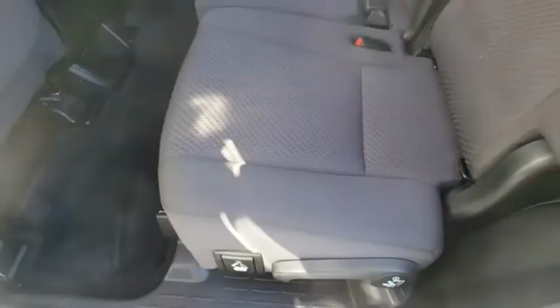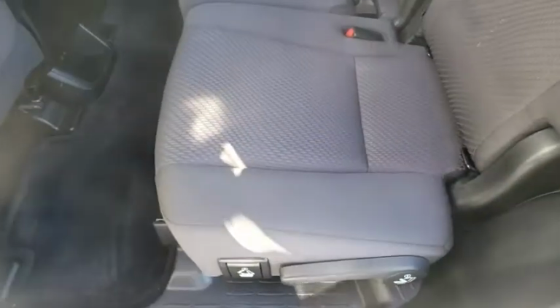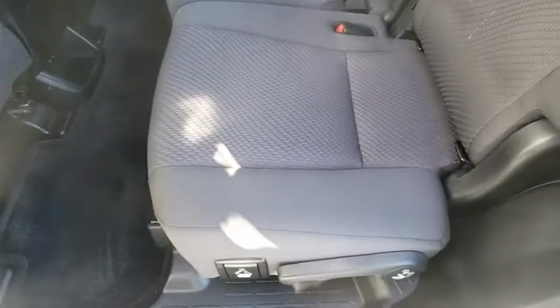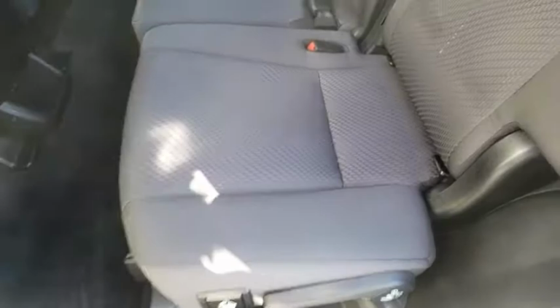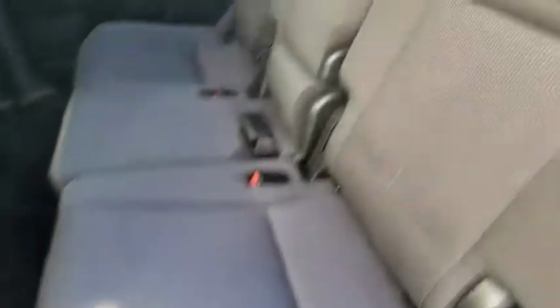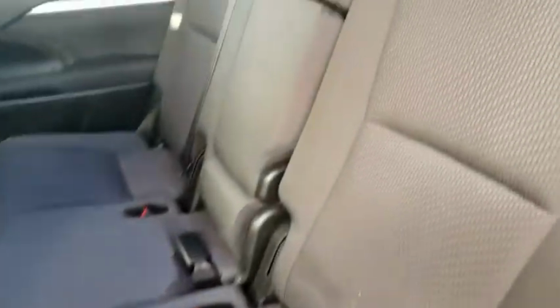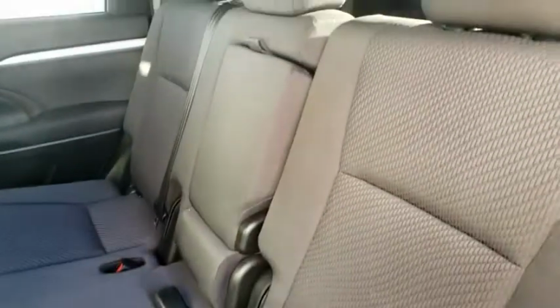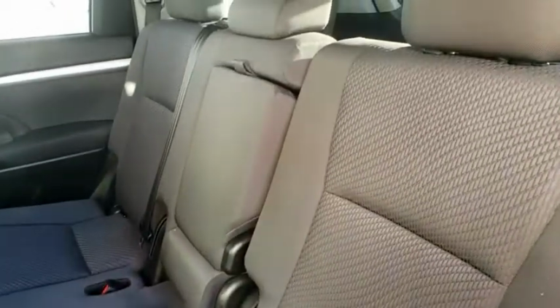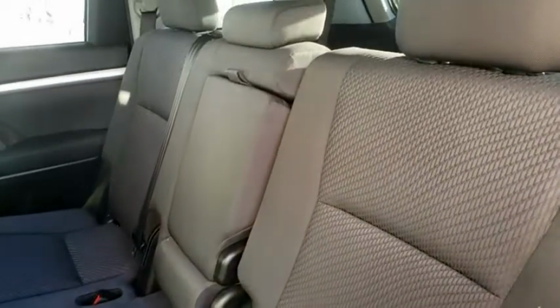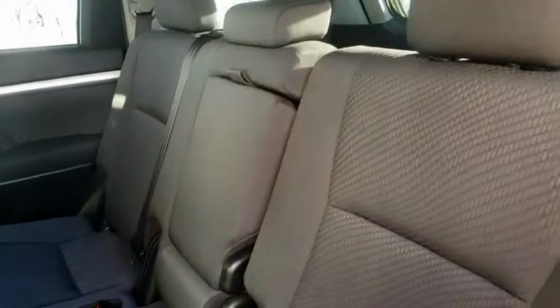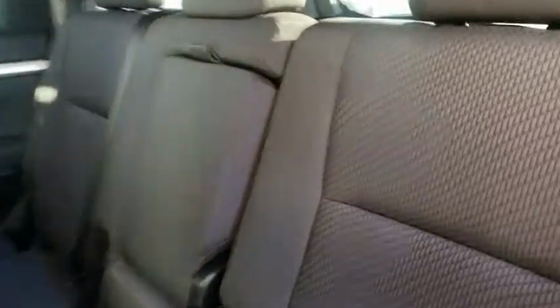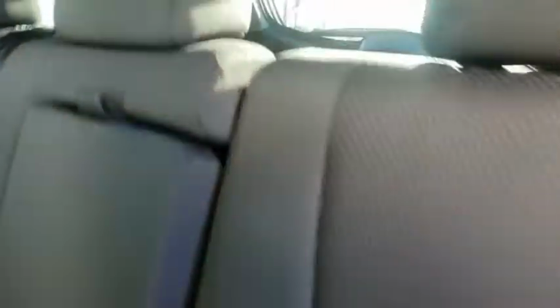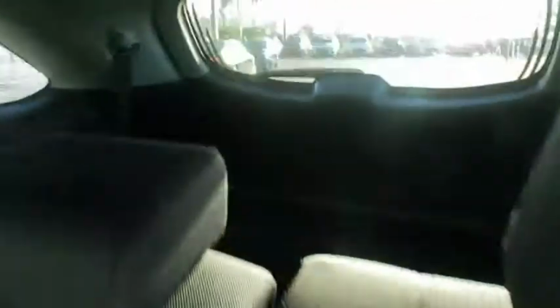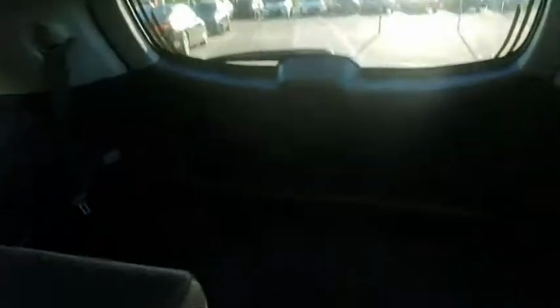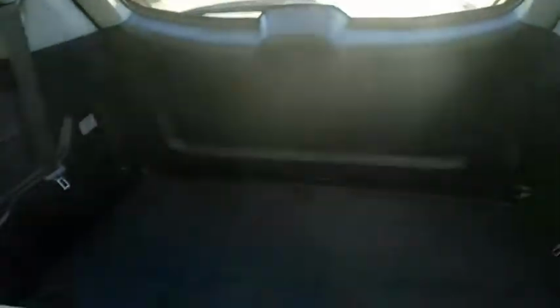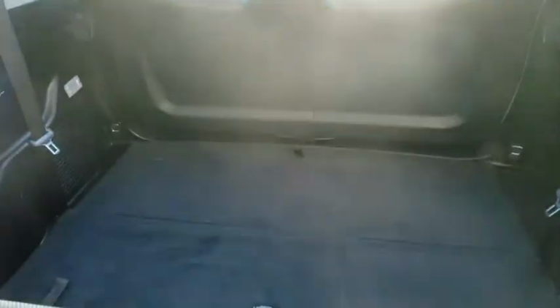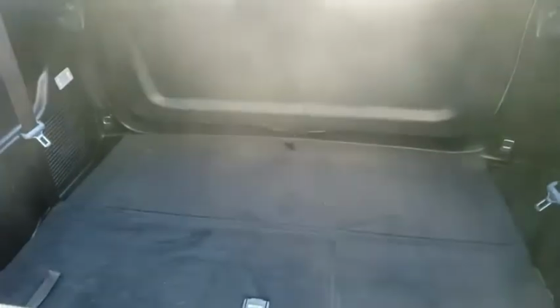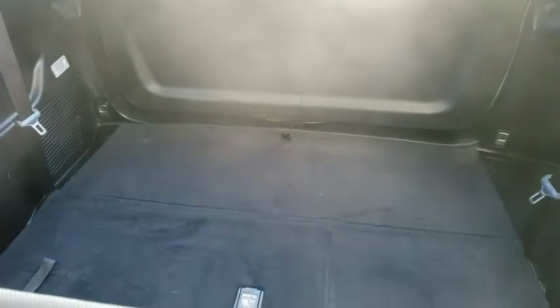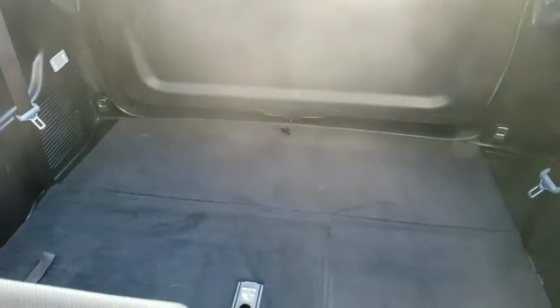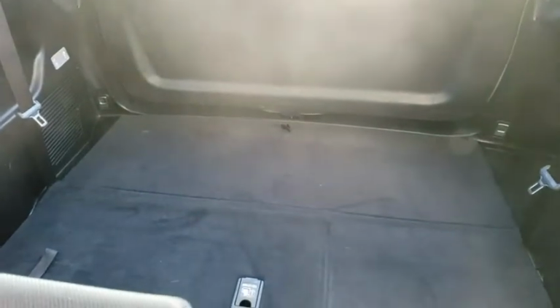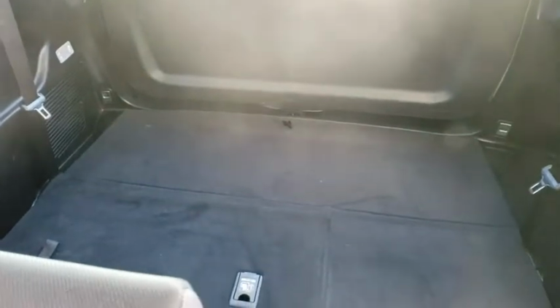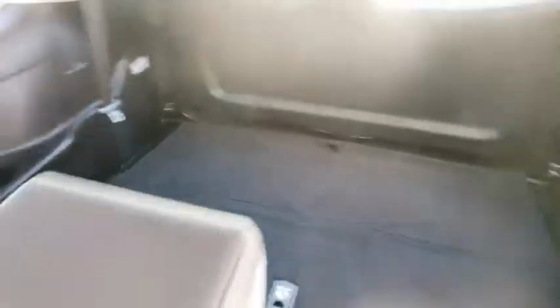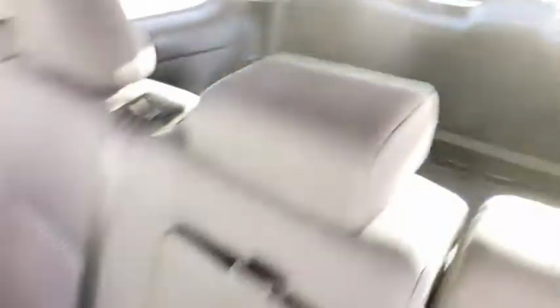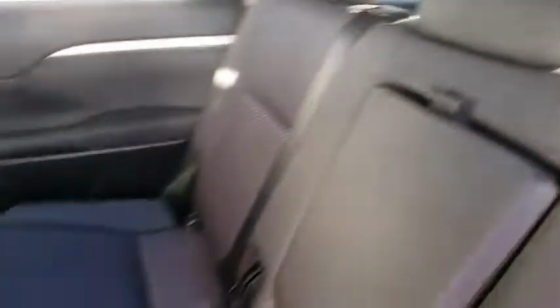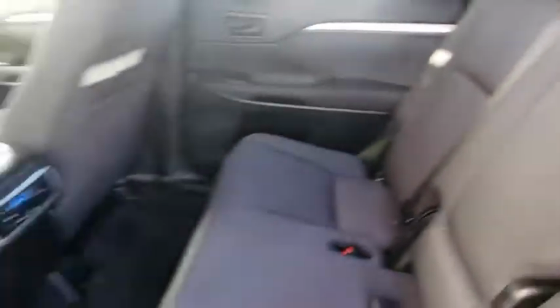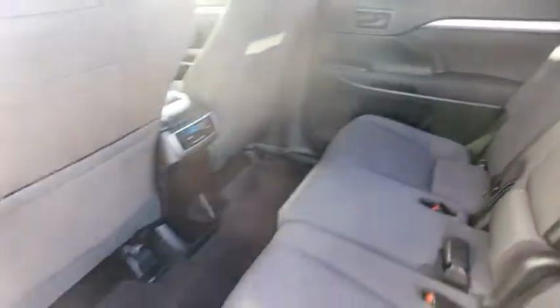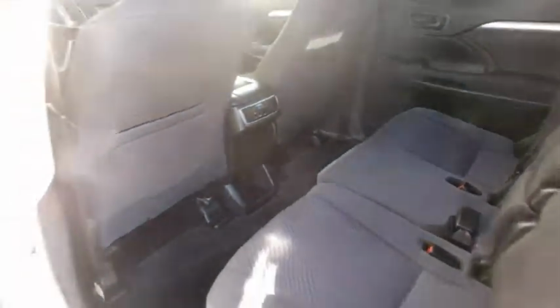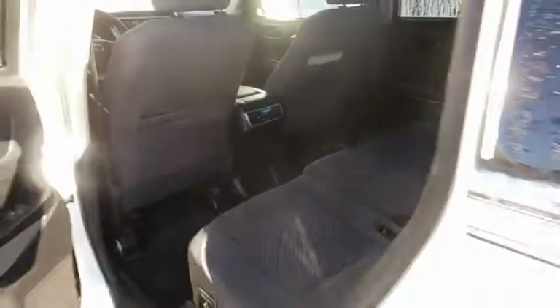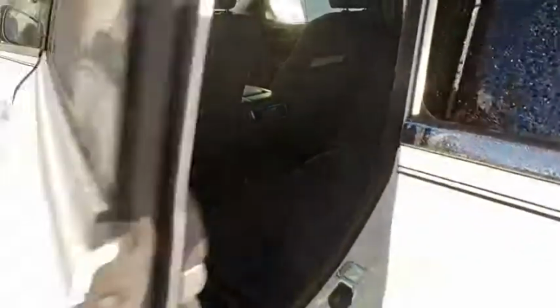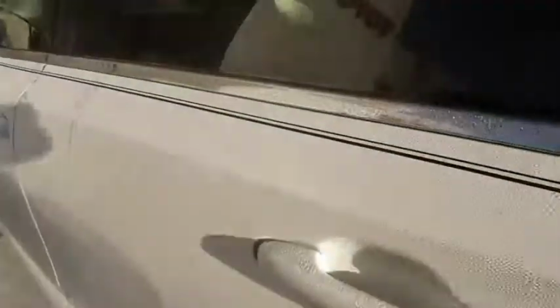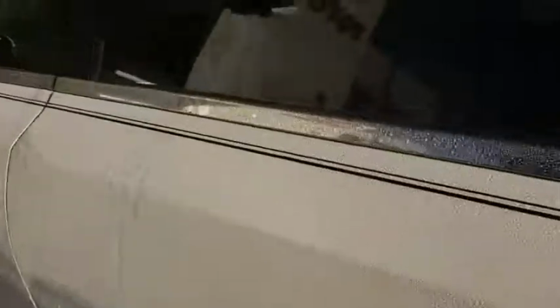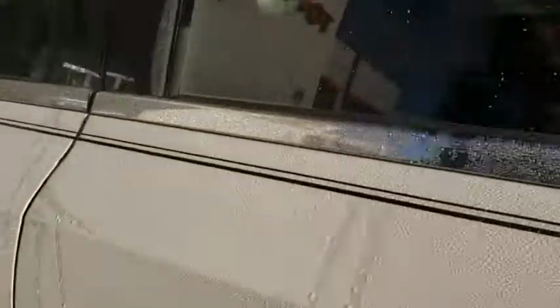Rear defrost, power door lock, MP3 player, trip computer. This vehicle is Carfax certified one owner and qualifies for Carfax buyback guarantee. Come take a test drive today.